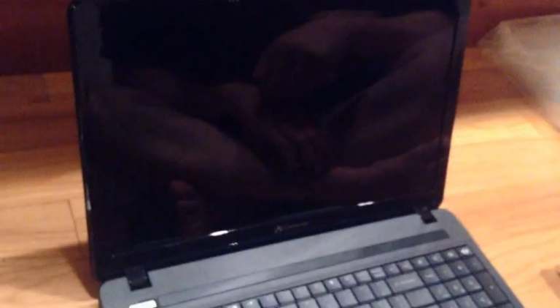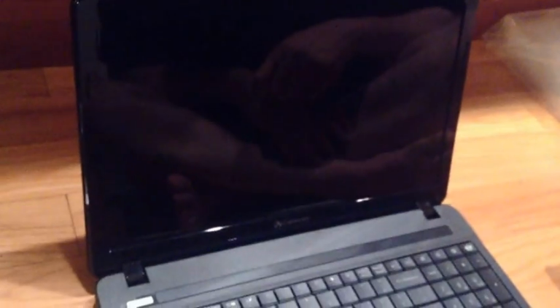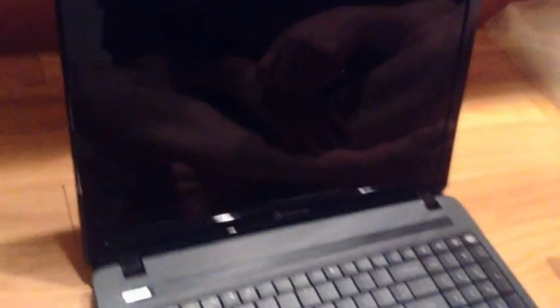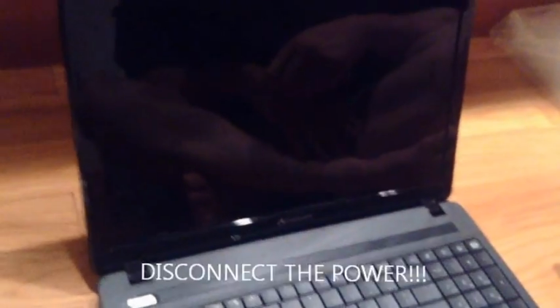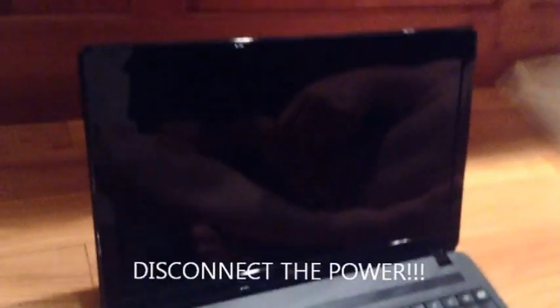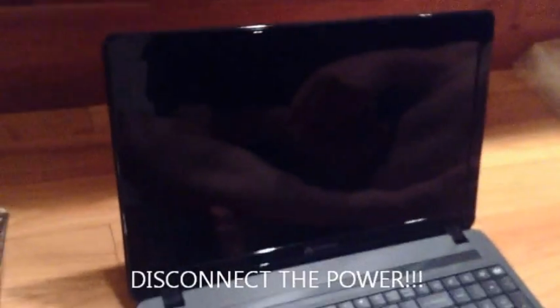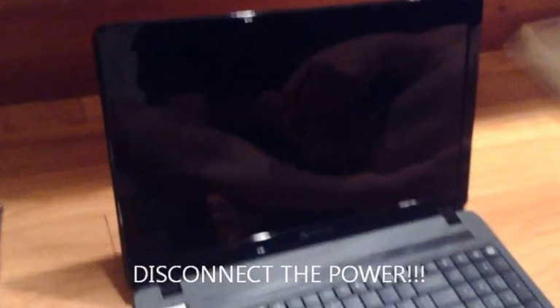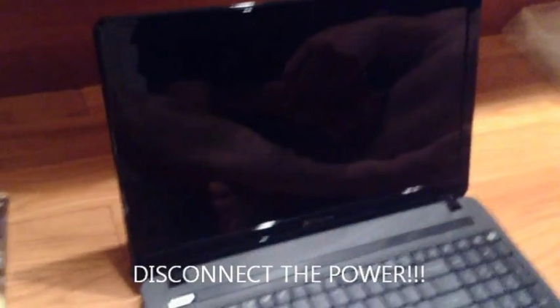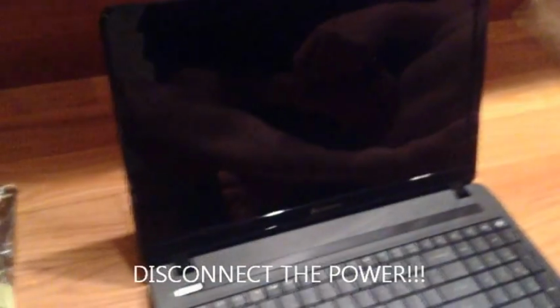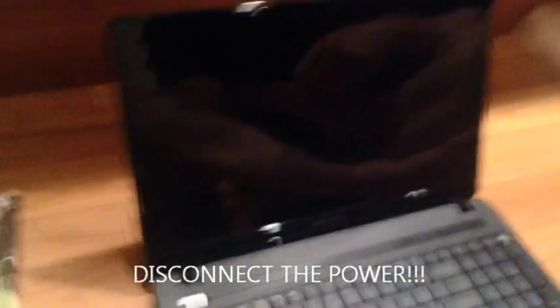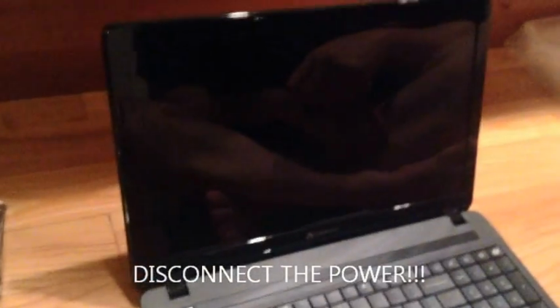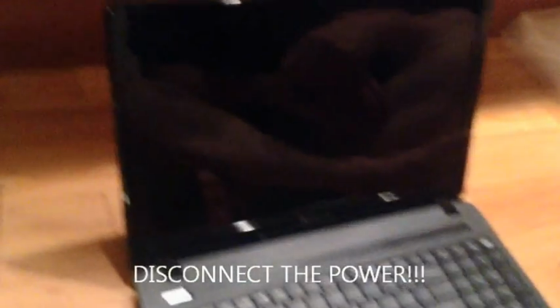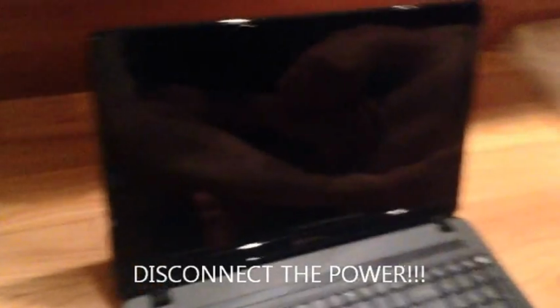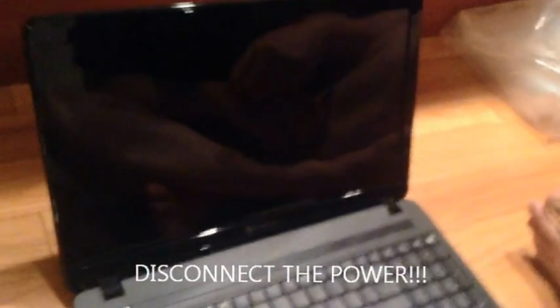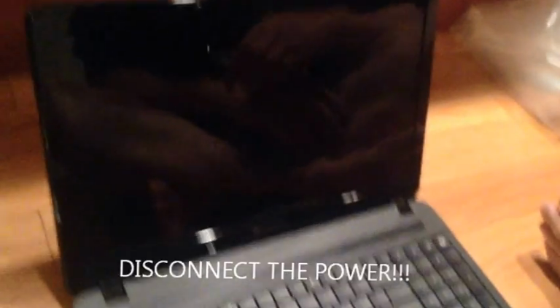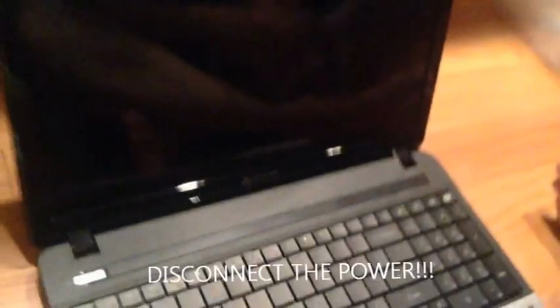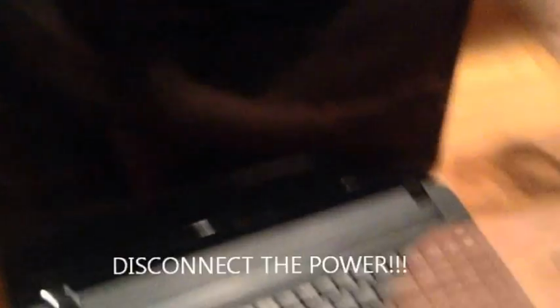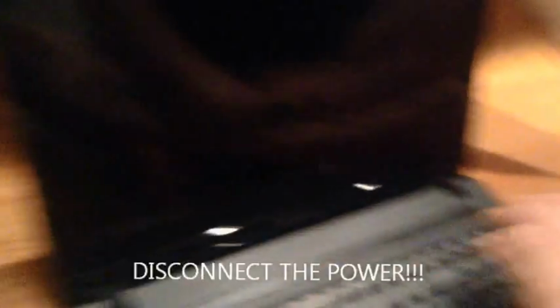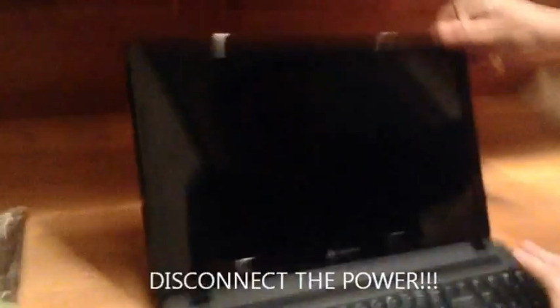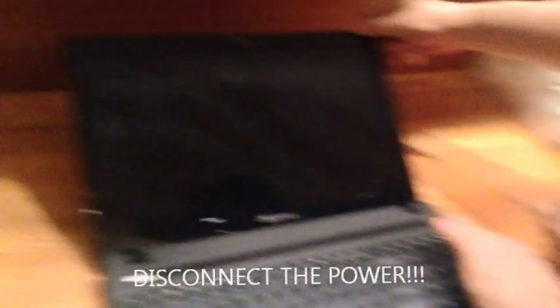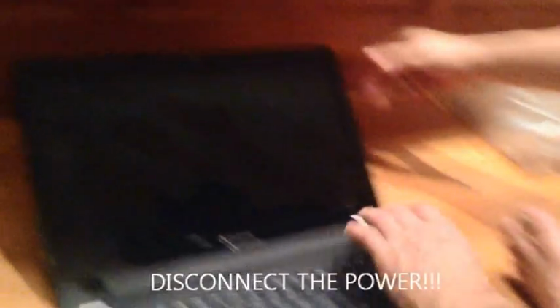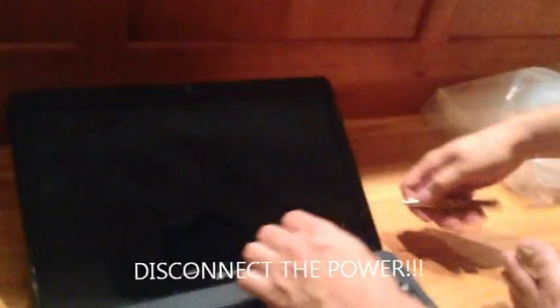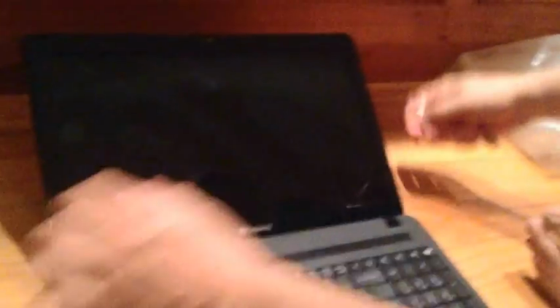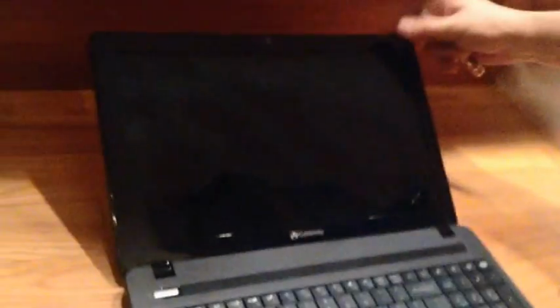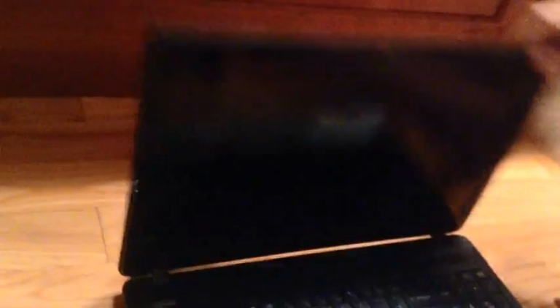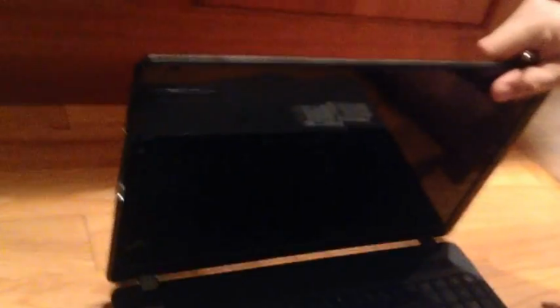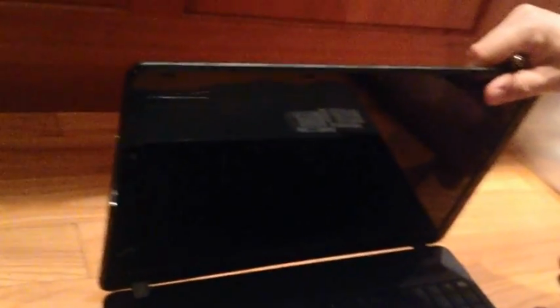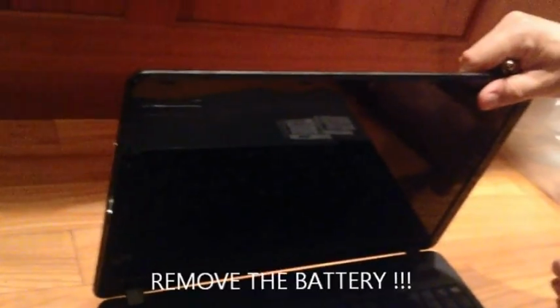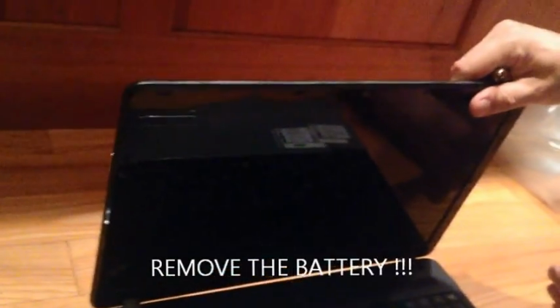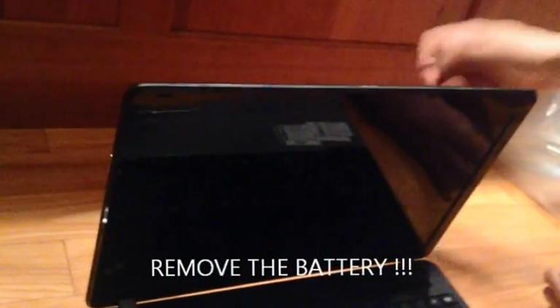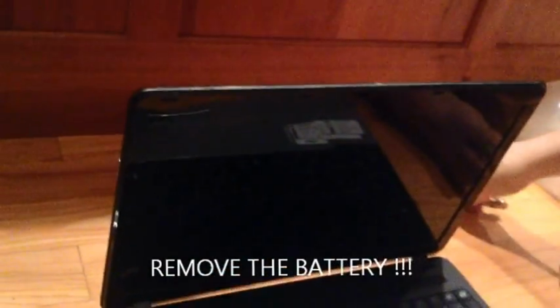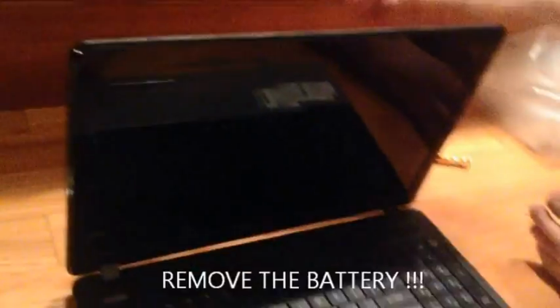Hi everyone, this is a screen replacement on a Gateway NE56R49U. Our first step is definitely, definitely, definitely removing the battery.